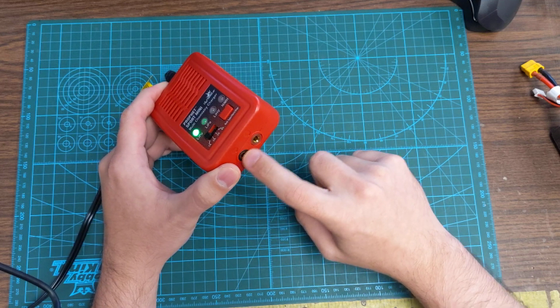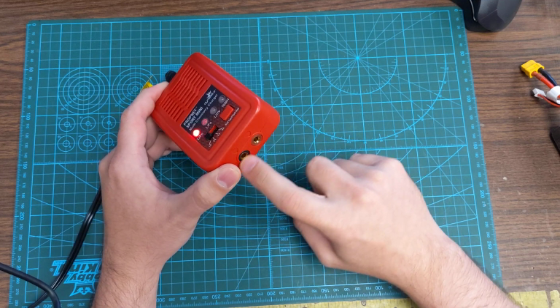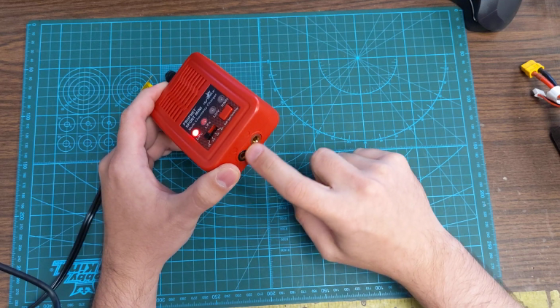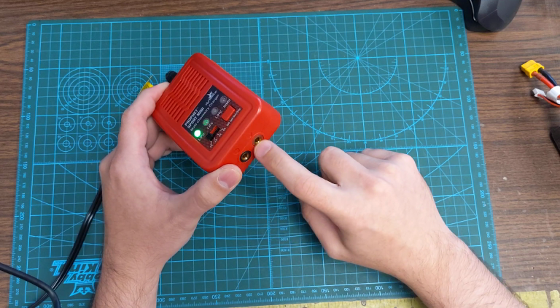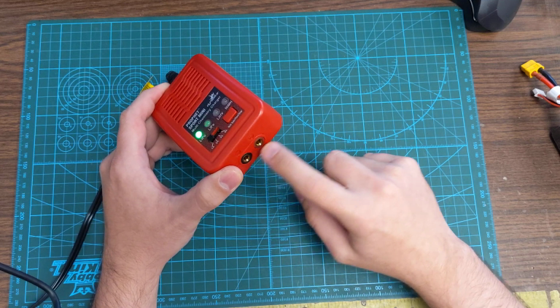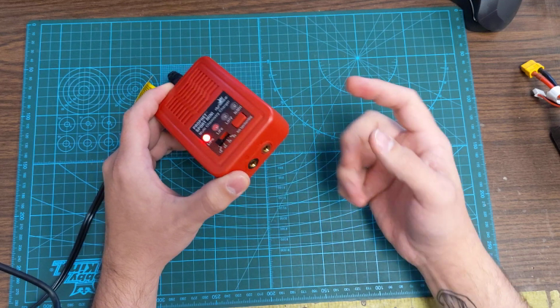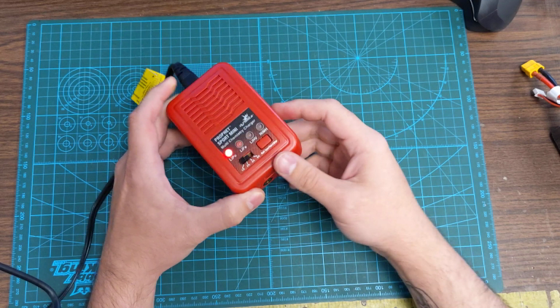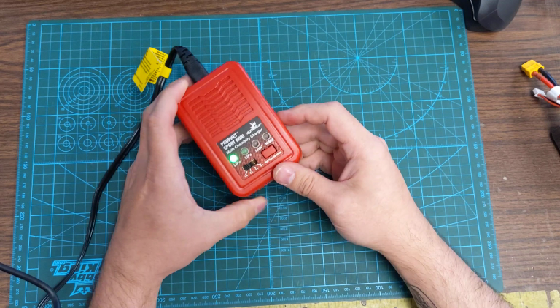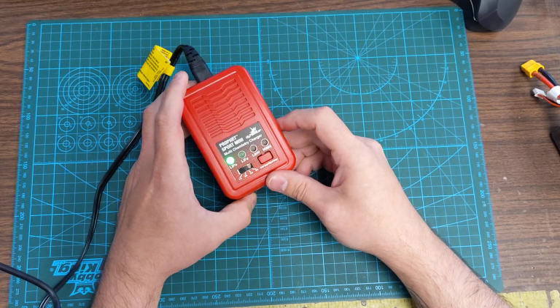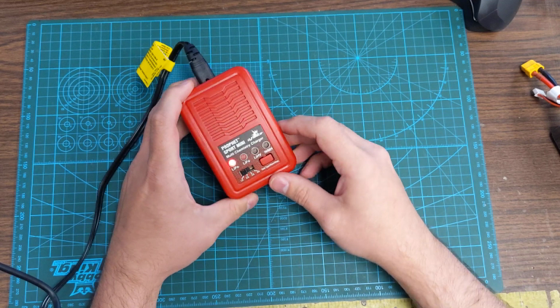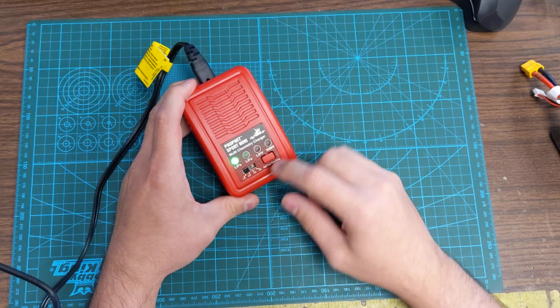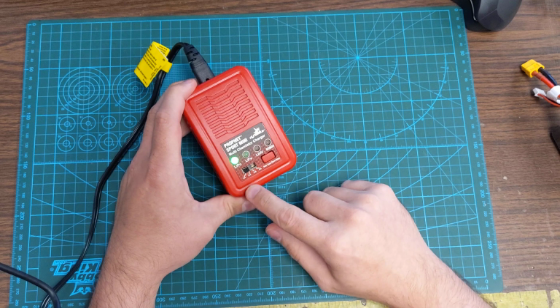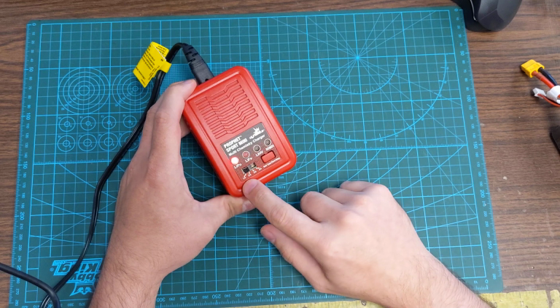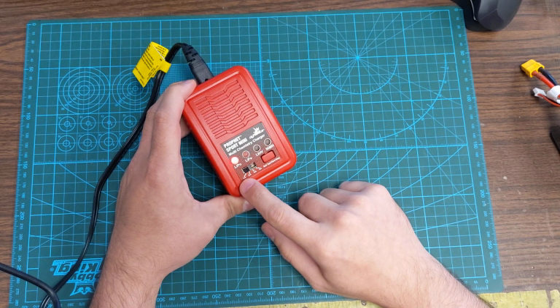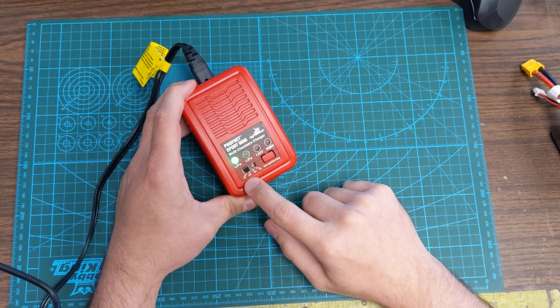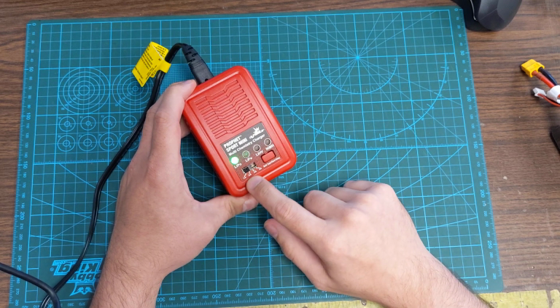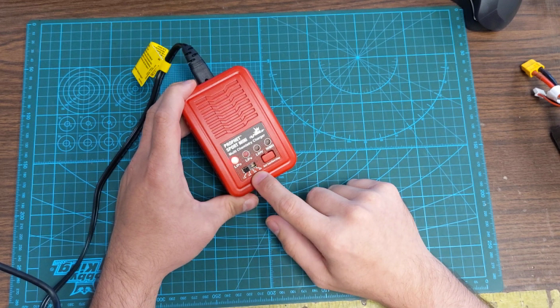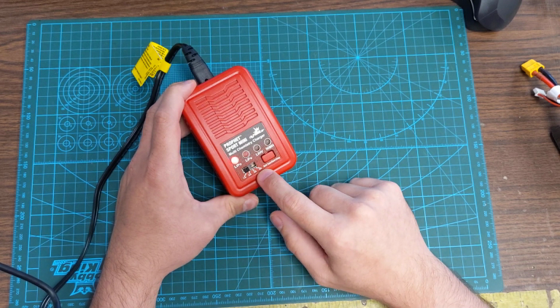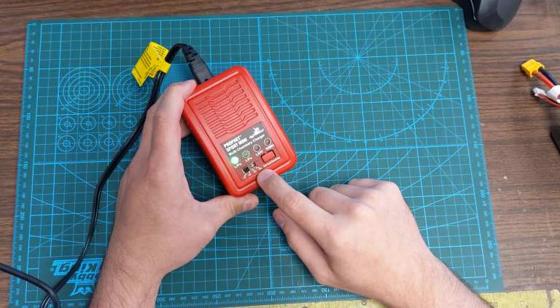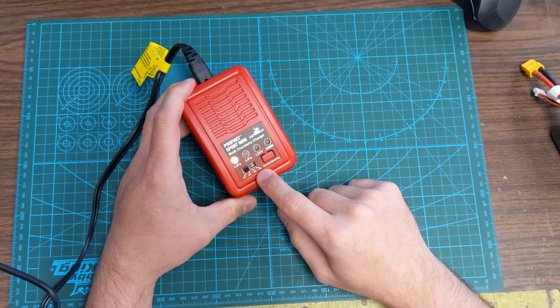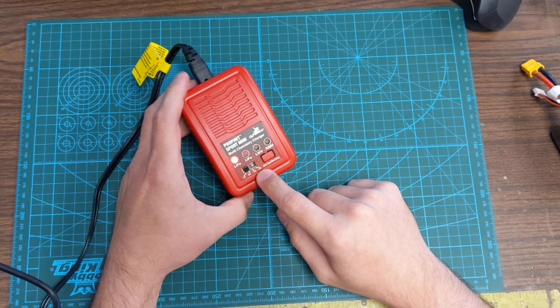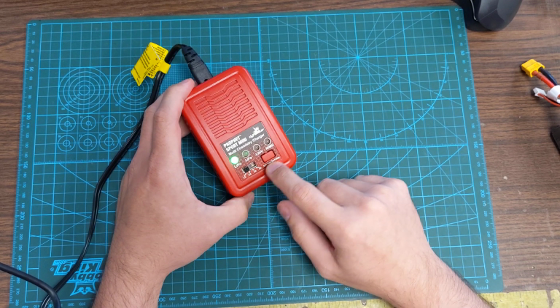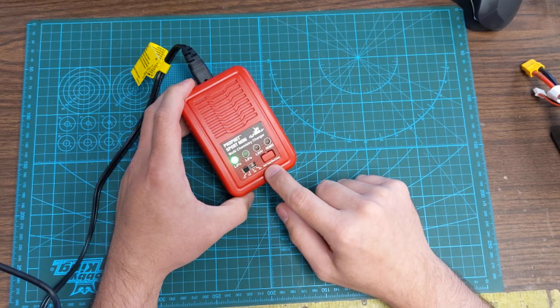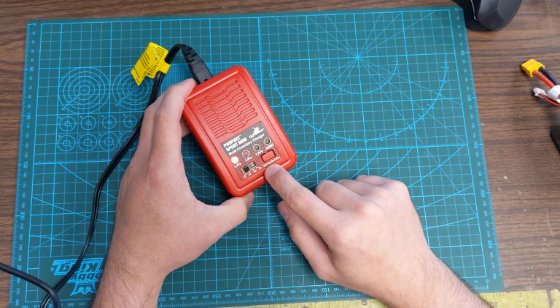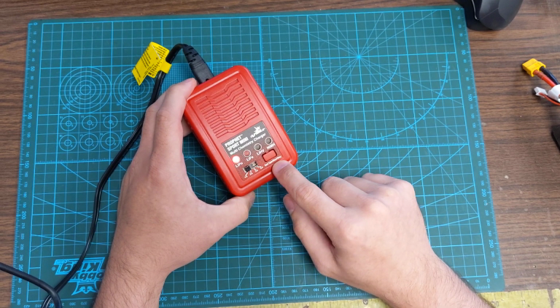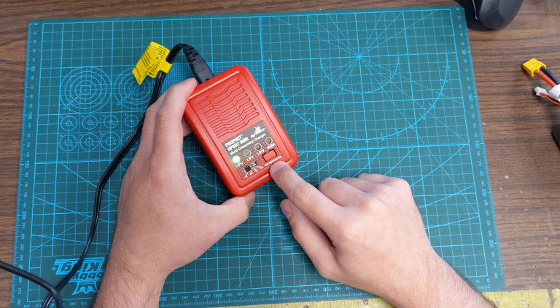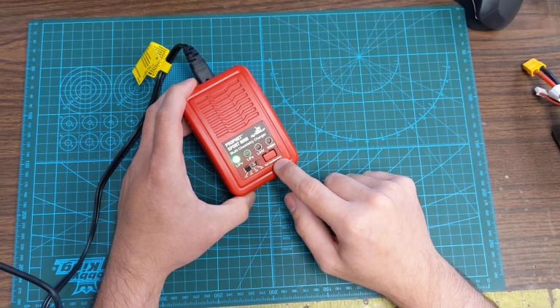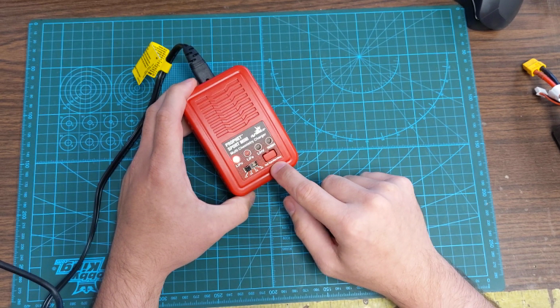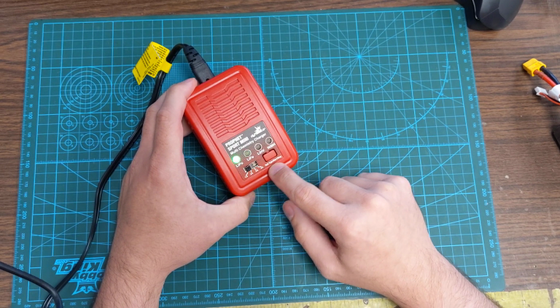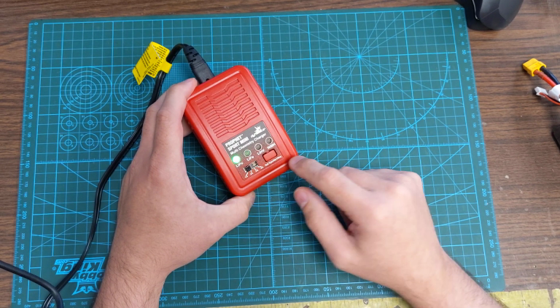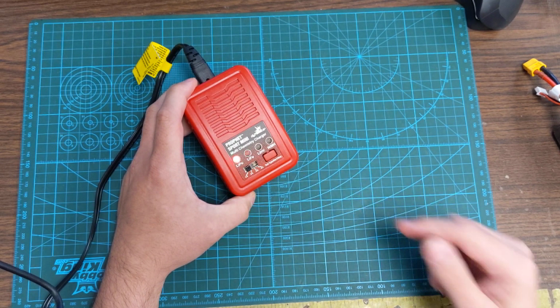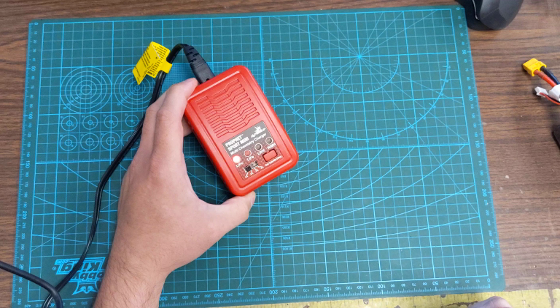You'll have an adapter depending on the battery style you have. You've got 1 amp, 2 amp, 3 amp, and 4 amp settings, as well as the battery start-stop selection.